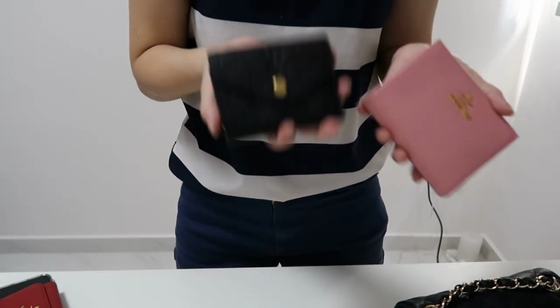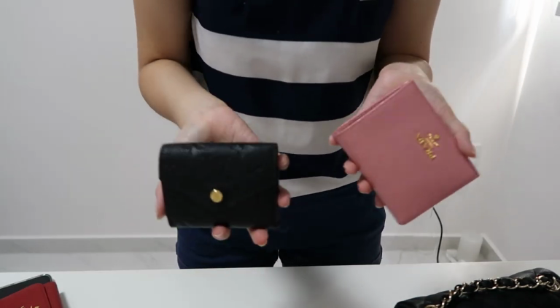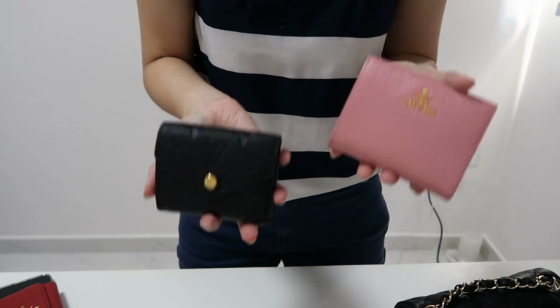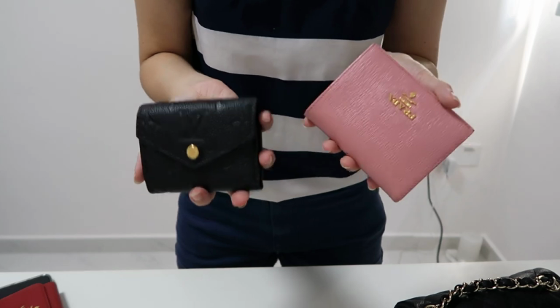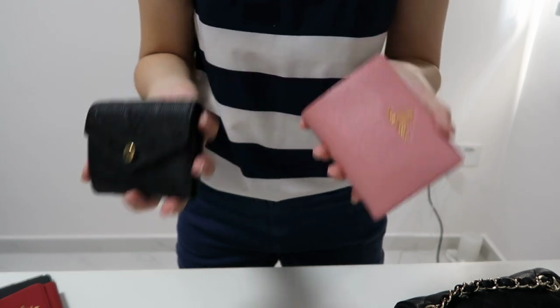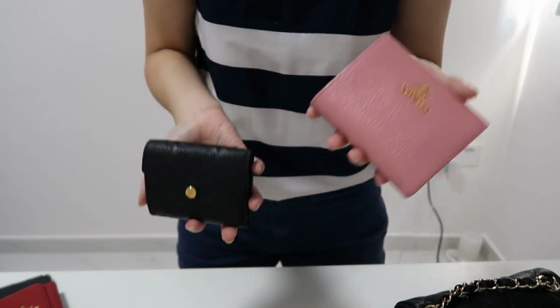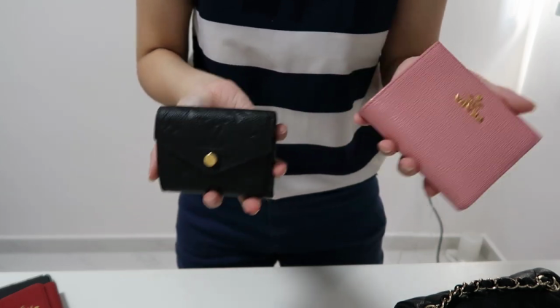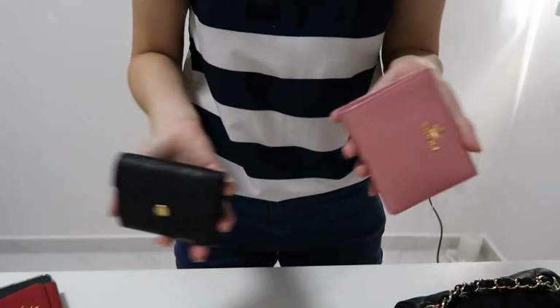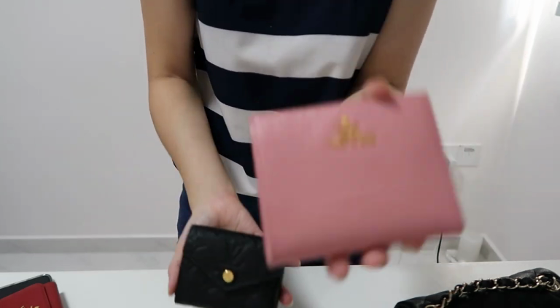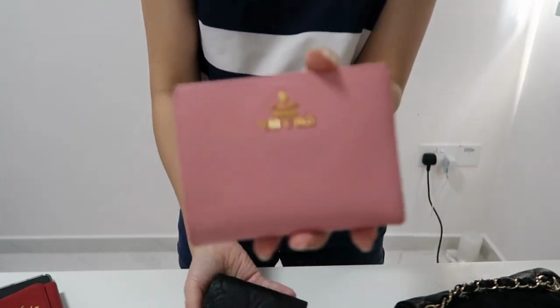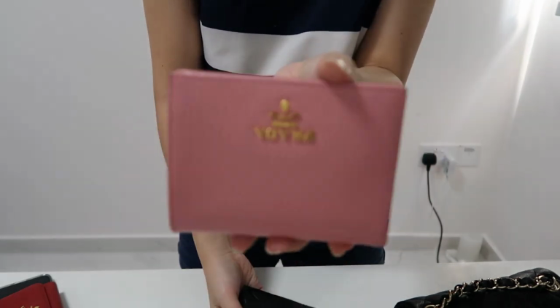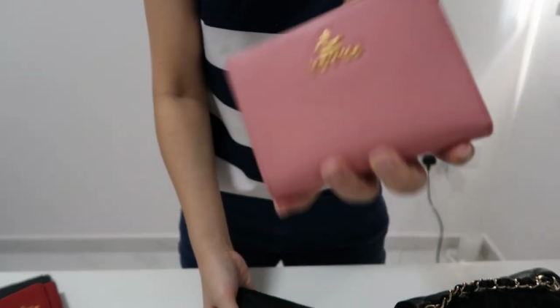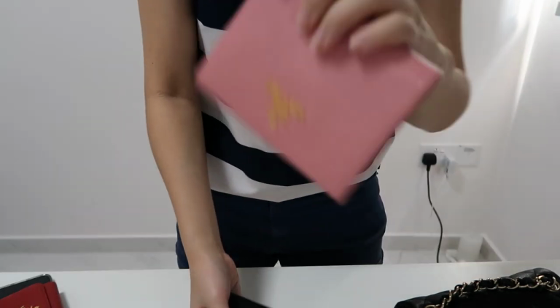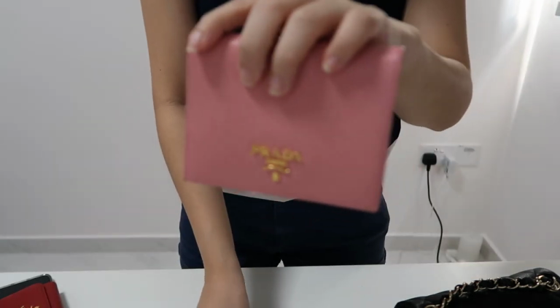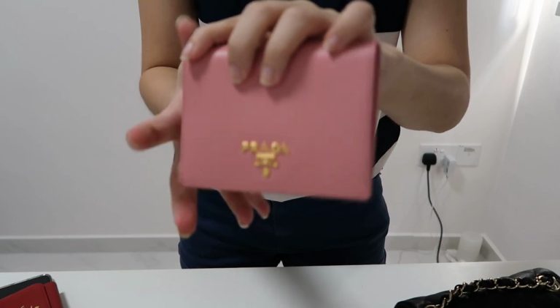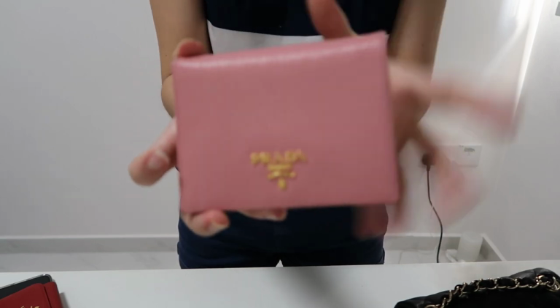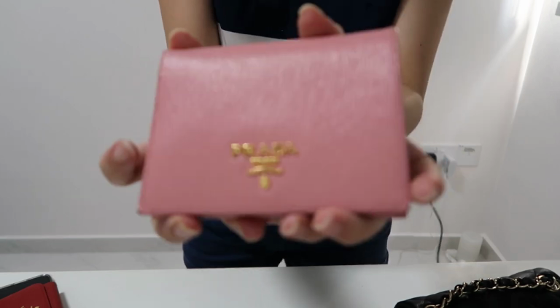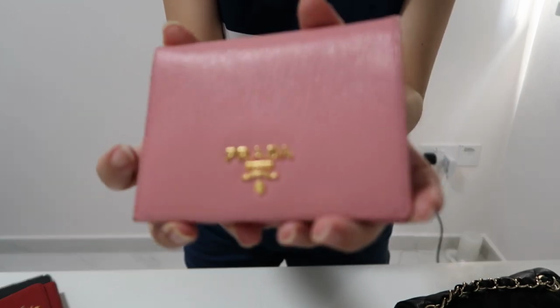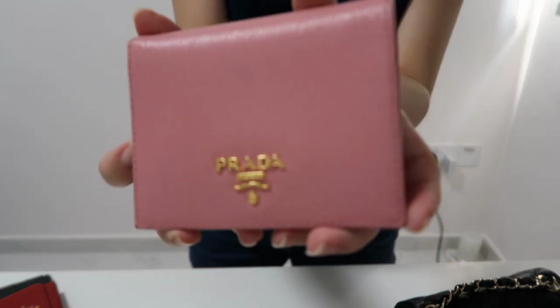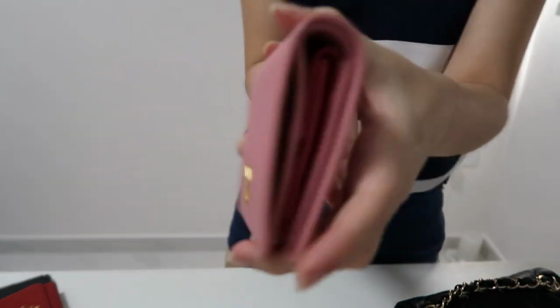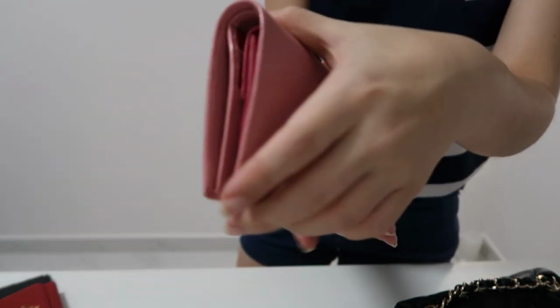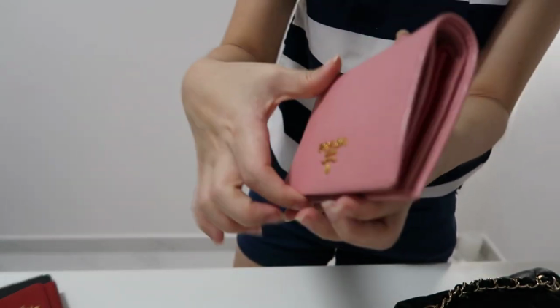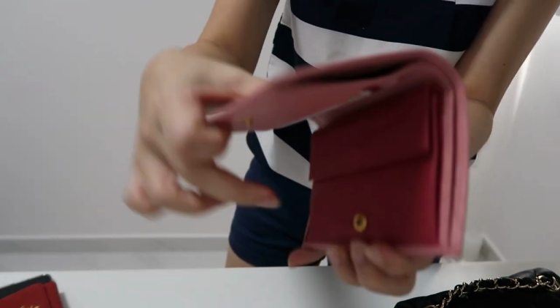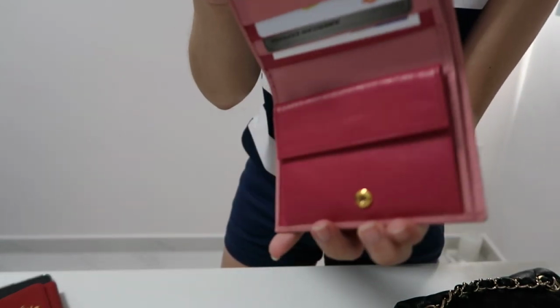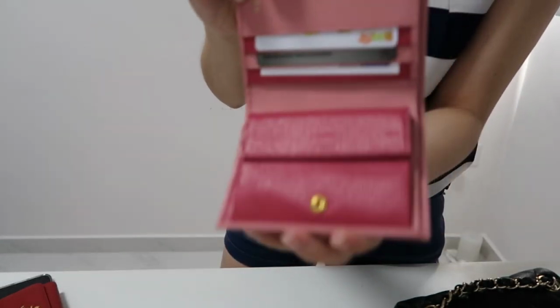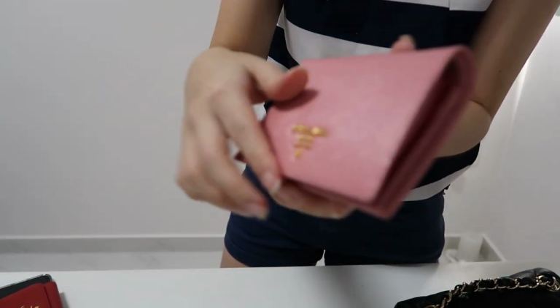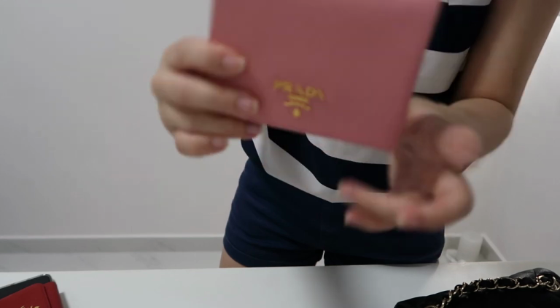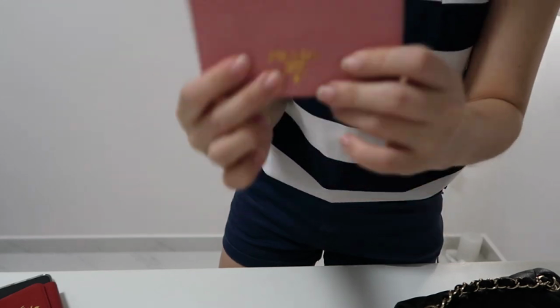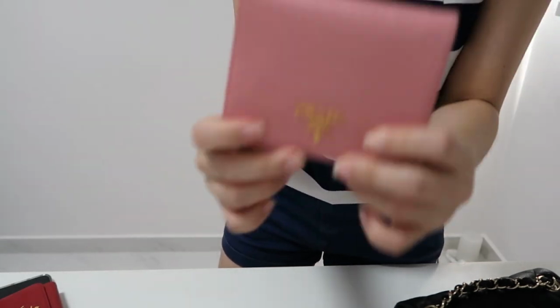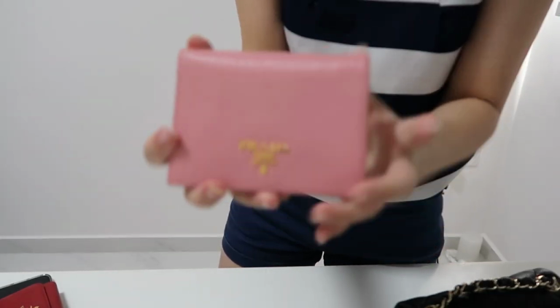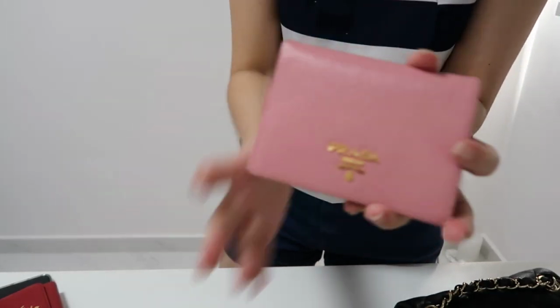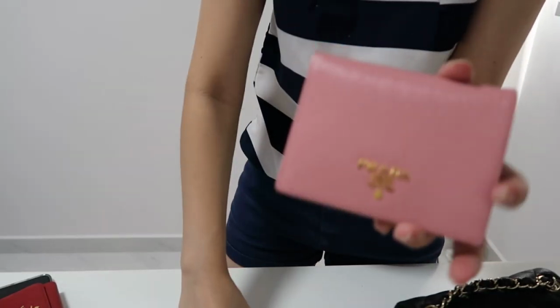When I'm looking for some color or a pop of color, I'll bring the Prada wallet because of how bright and pretty it is — there's also another color inside. So on days when I want some color, I'll bring that one with me.